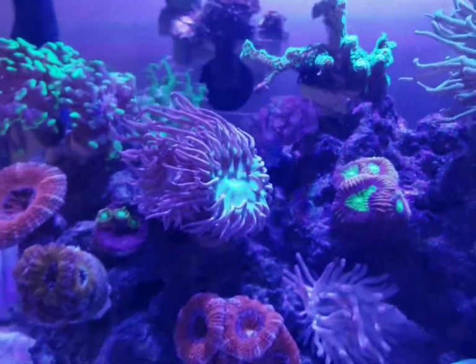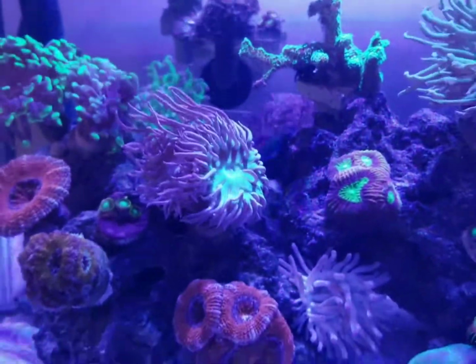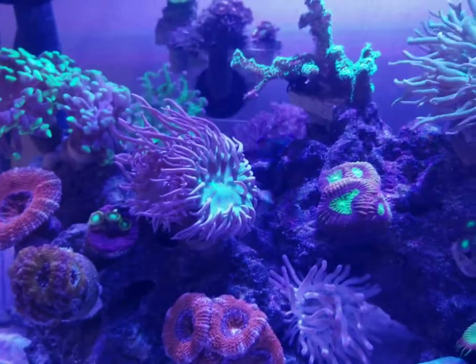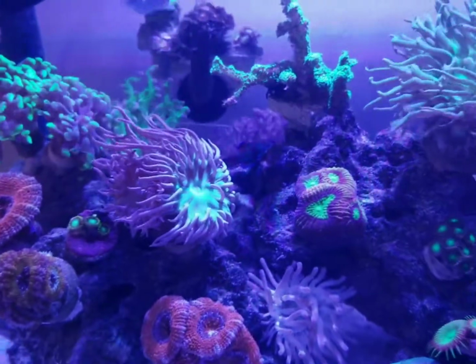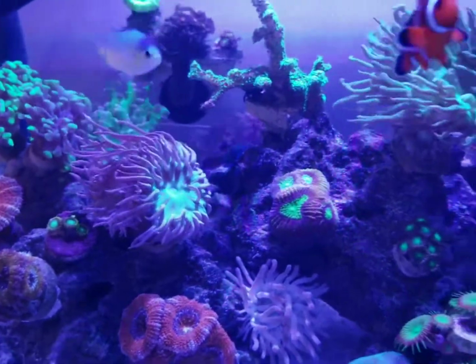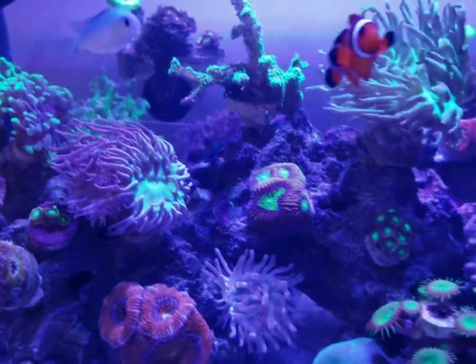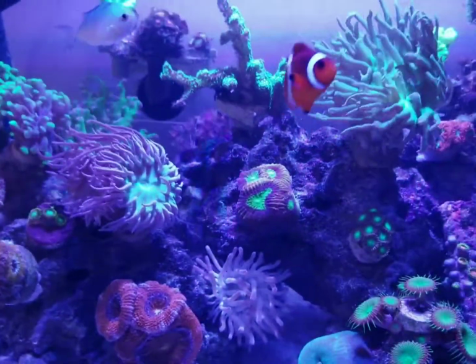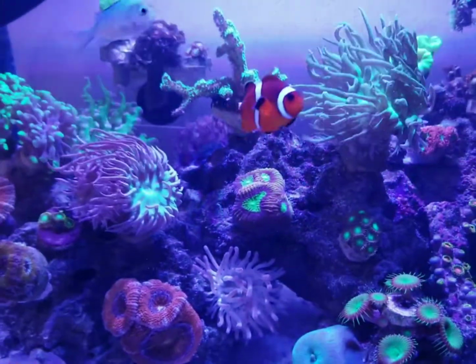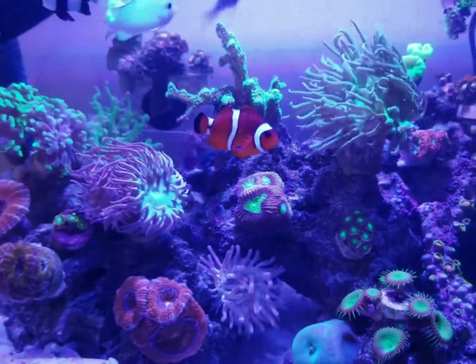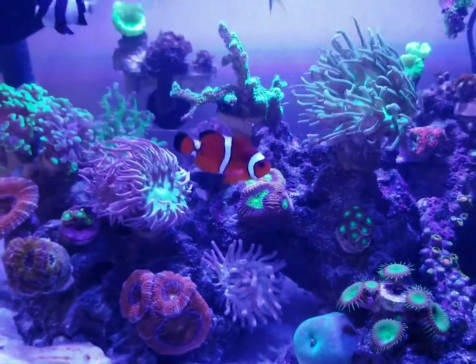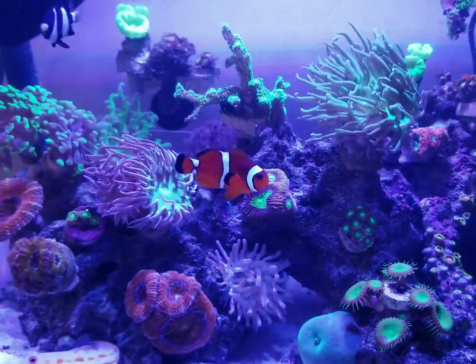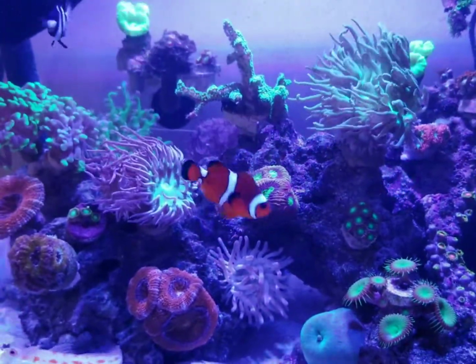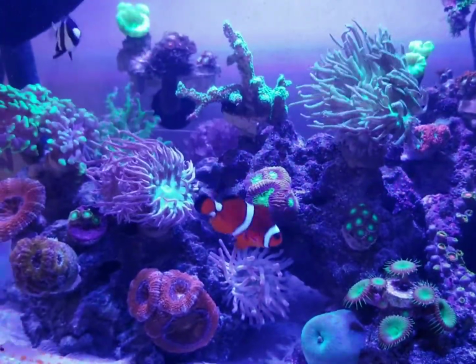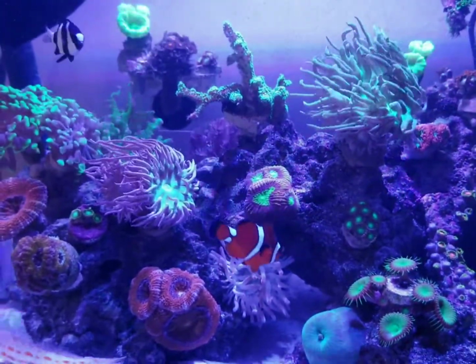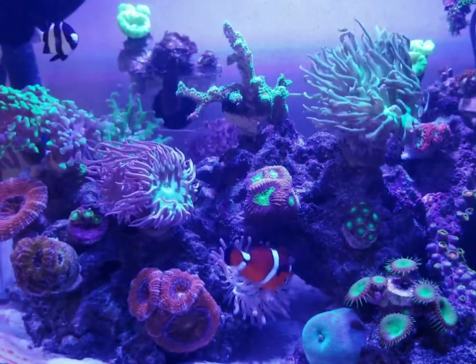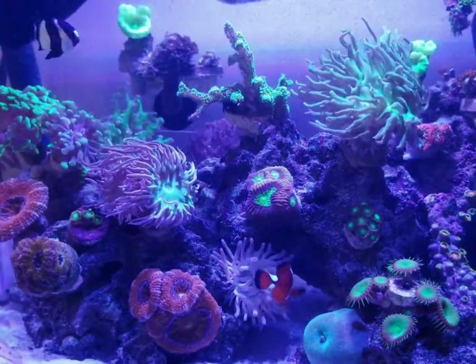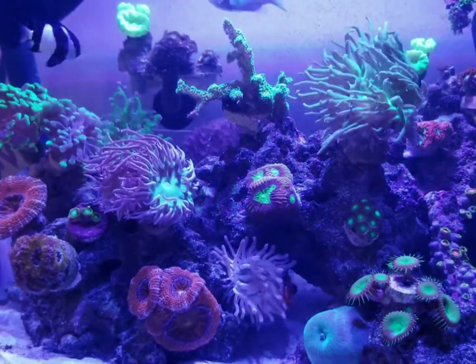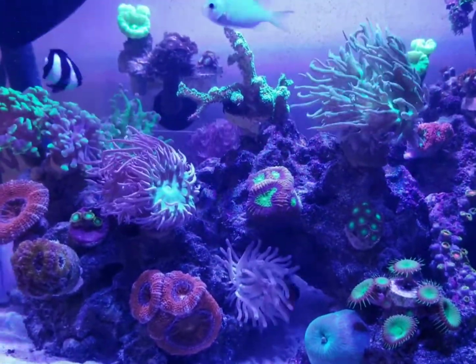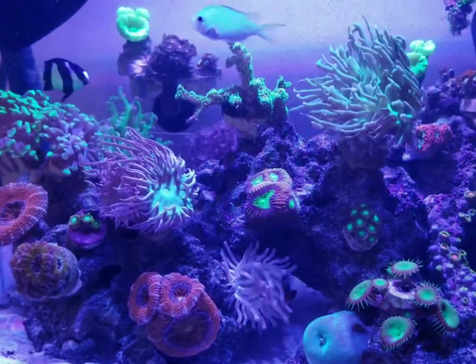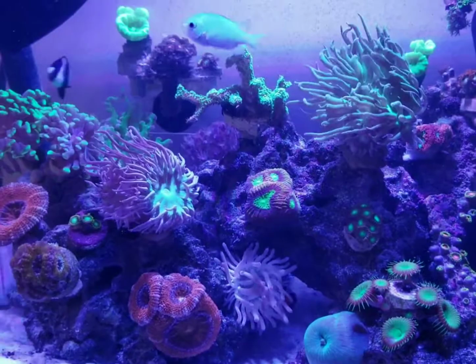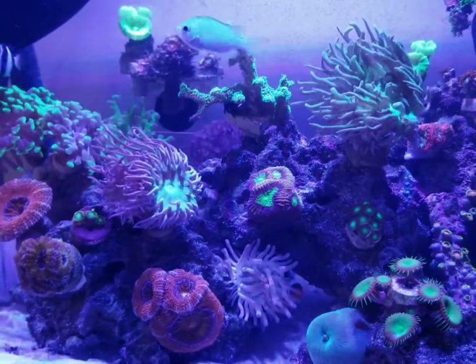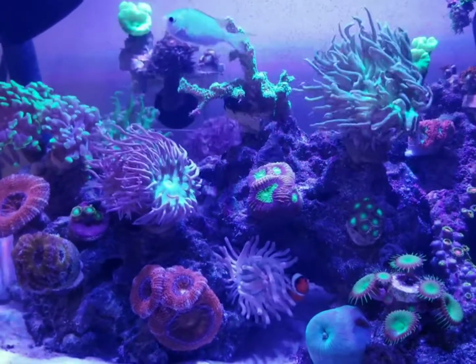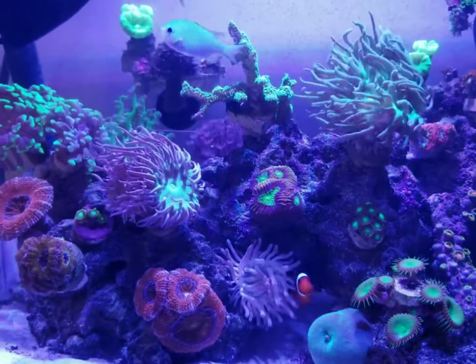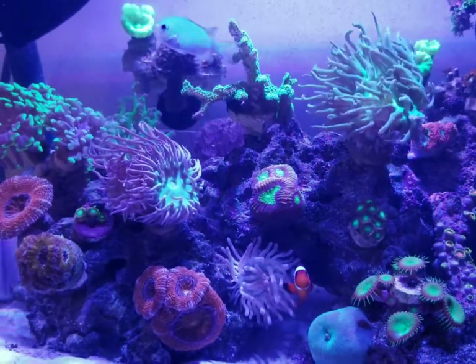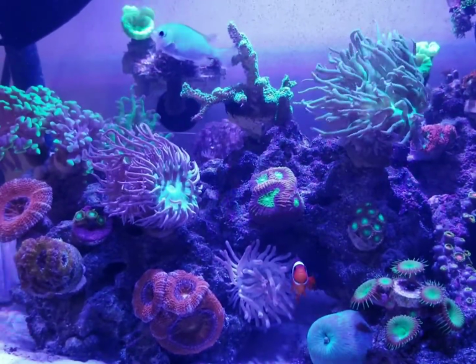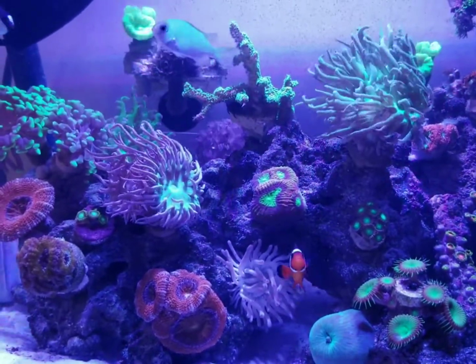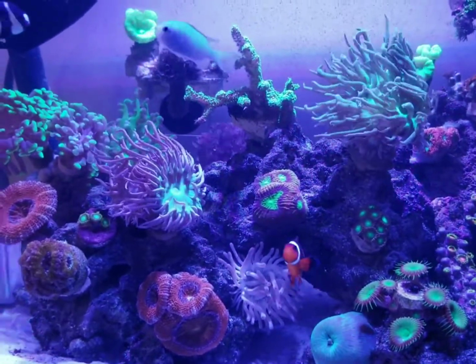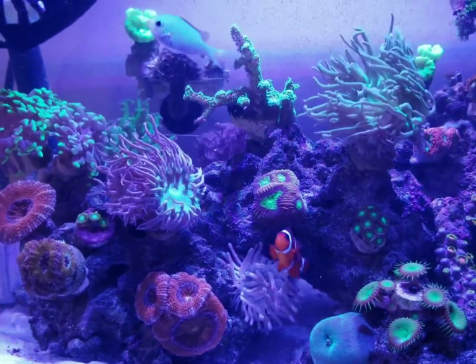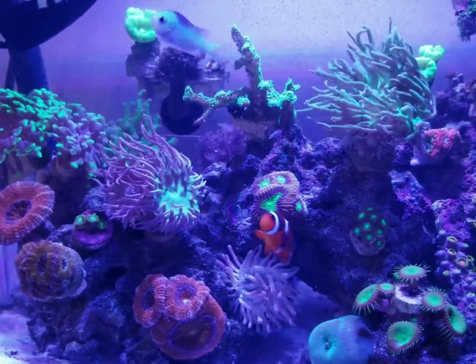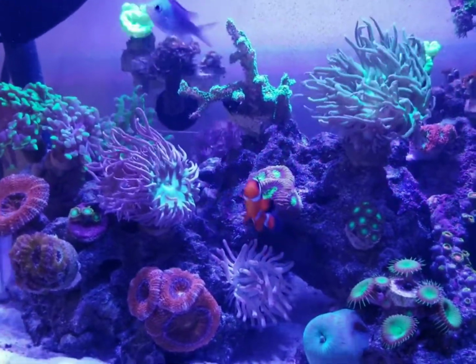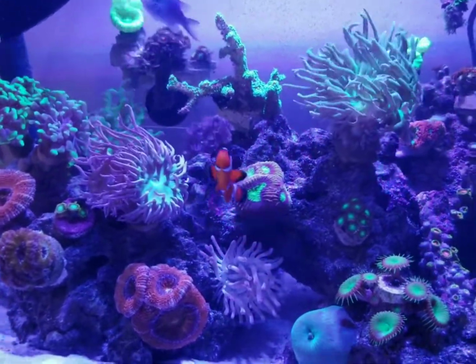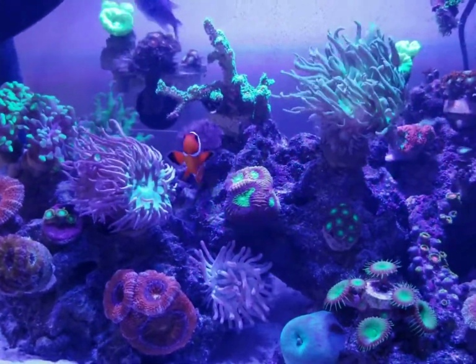Other than that, it's just going to sit back and watch everything multiply and get bigger and completely take over the tank.